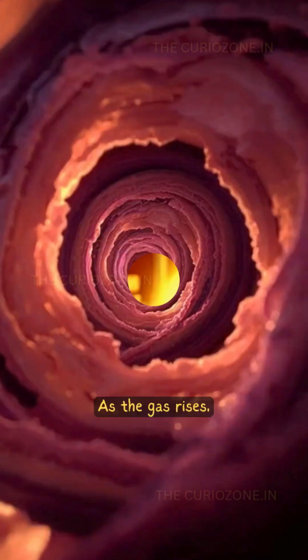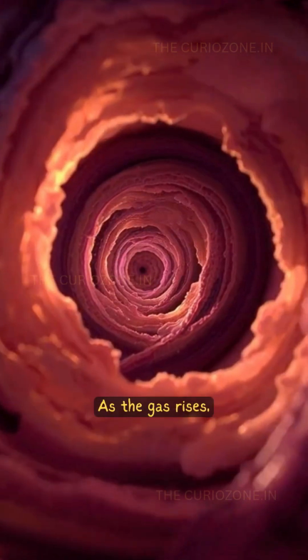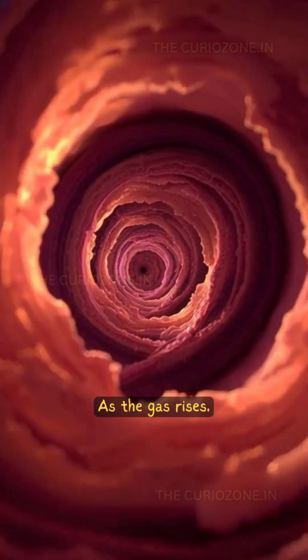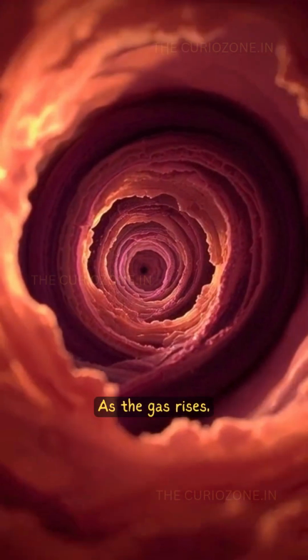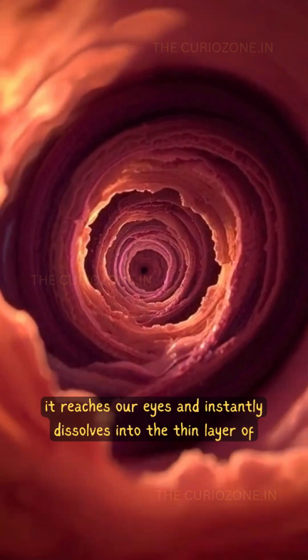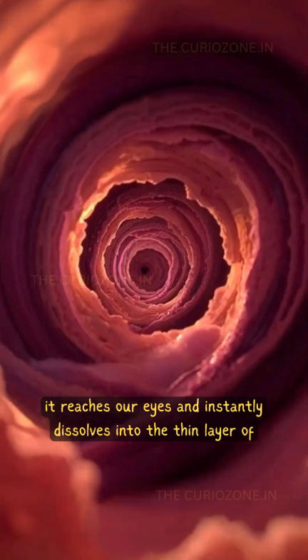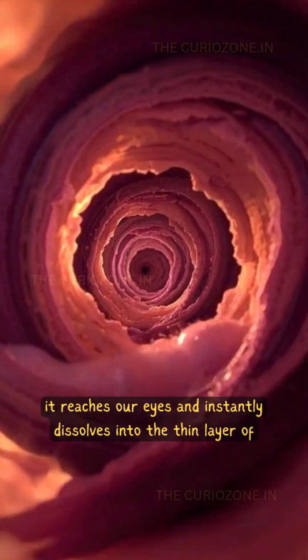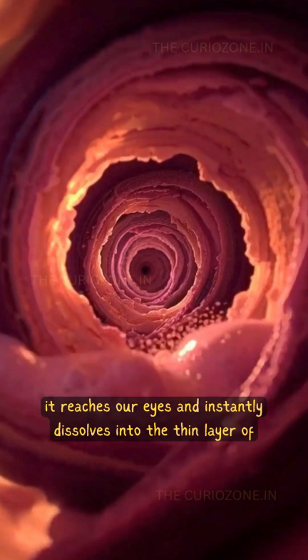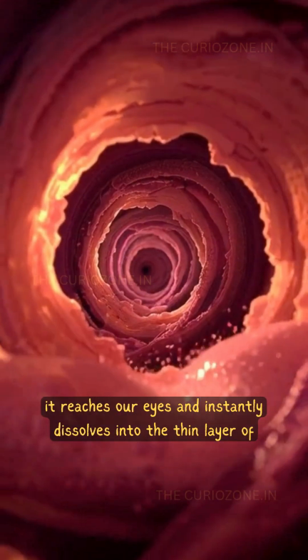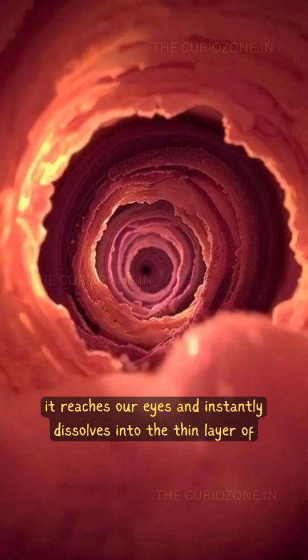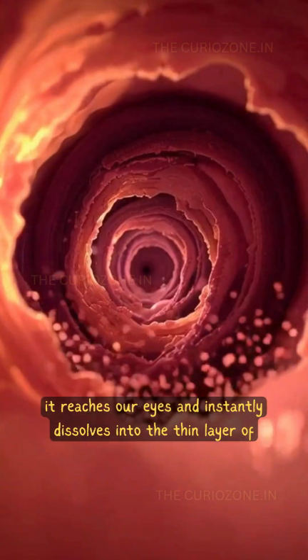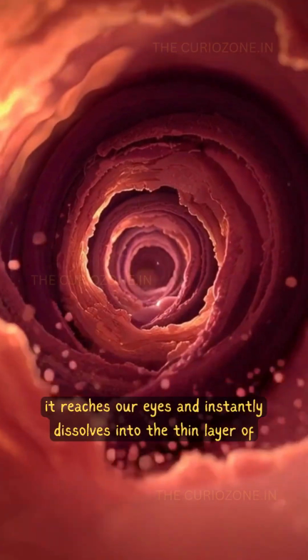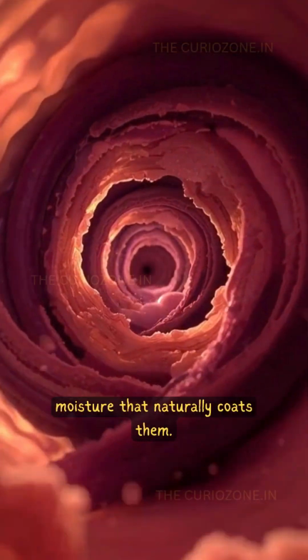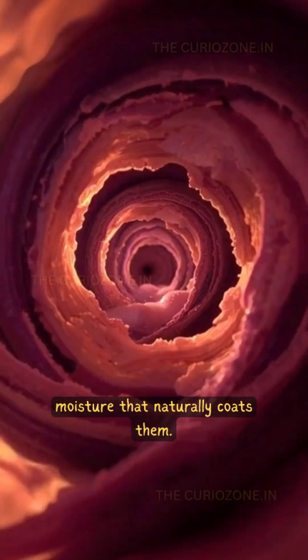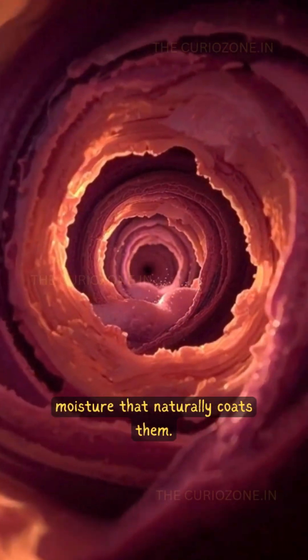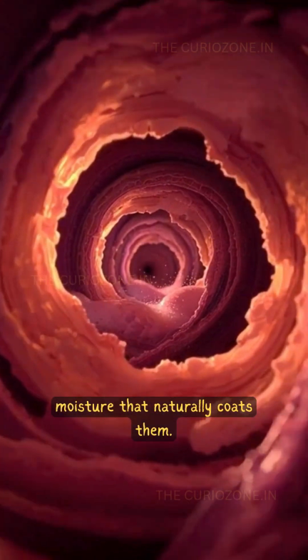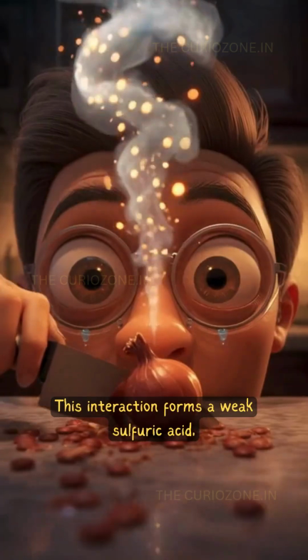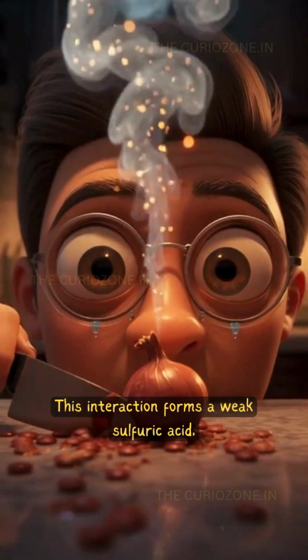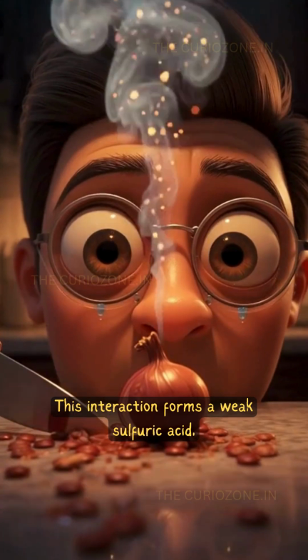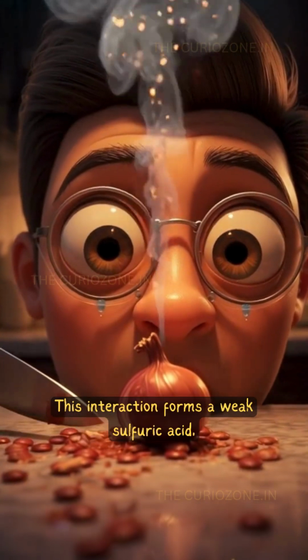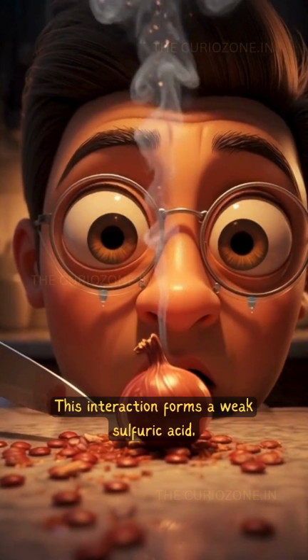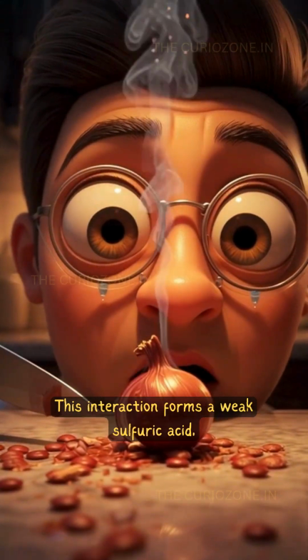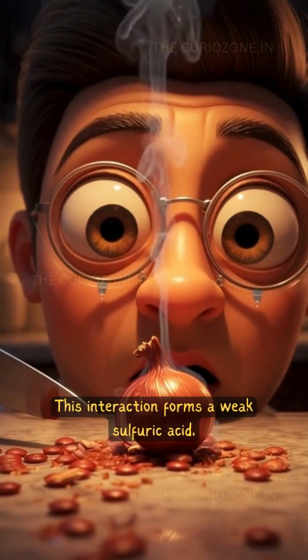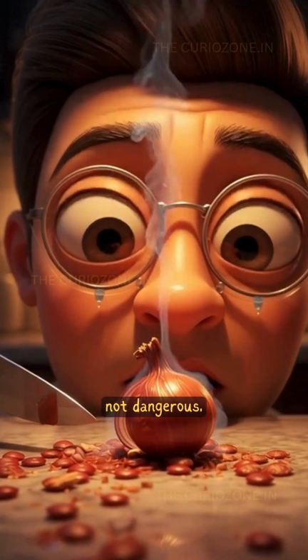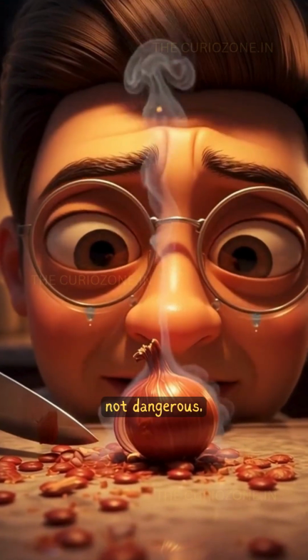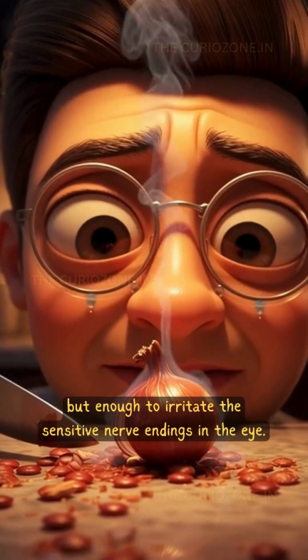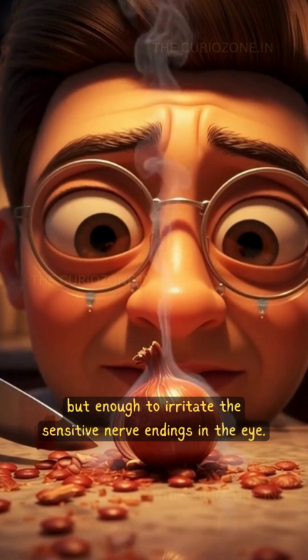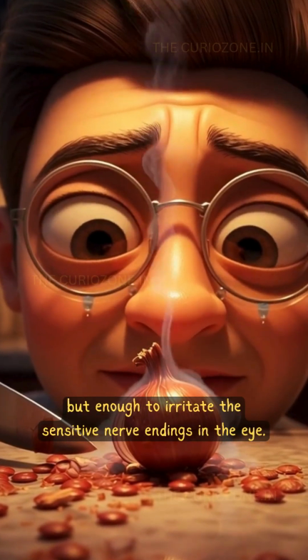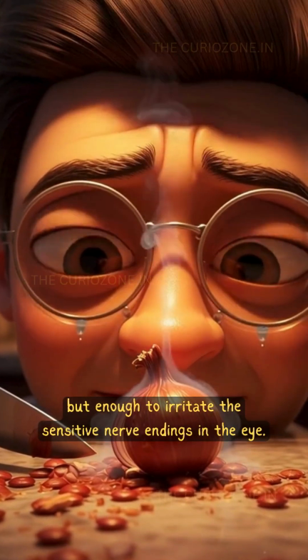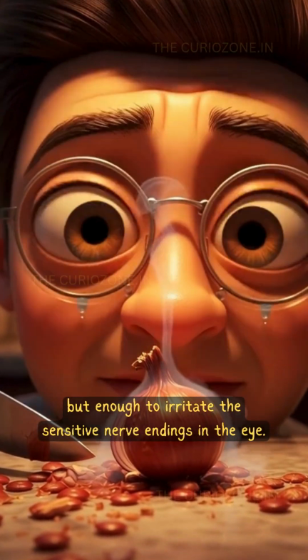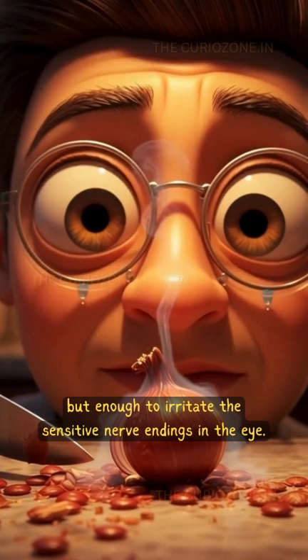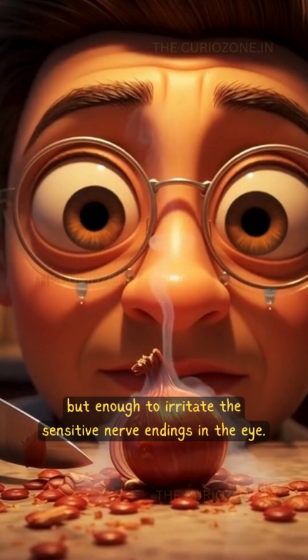As the gas rises, it reaches our eyes and instantly dissolves into the thin layer of moisture that naturally coats them. This interaction forms a weak sulfuric acid — not dangerous, but enough to irritate the sensitive nerve endings in the eye.